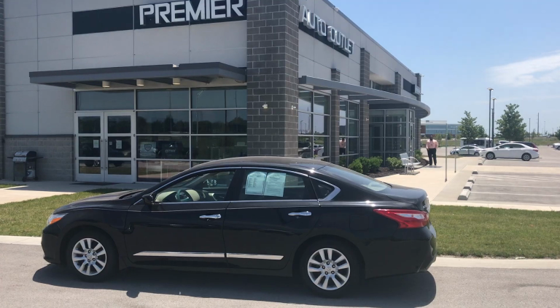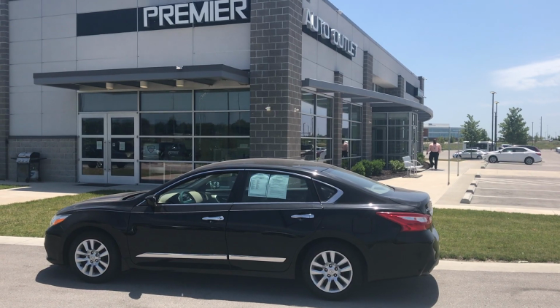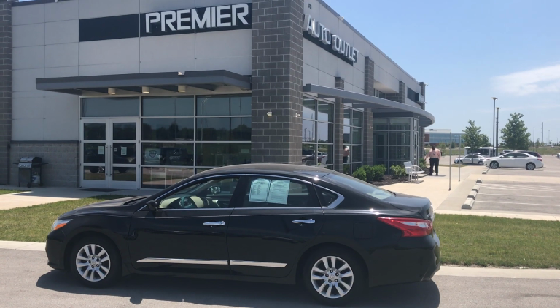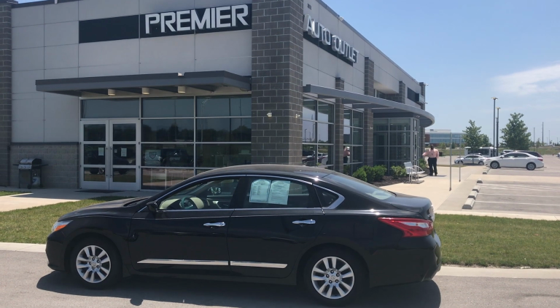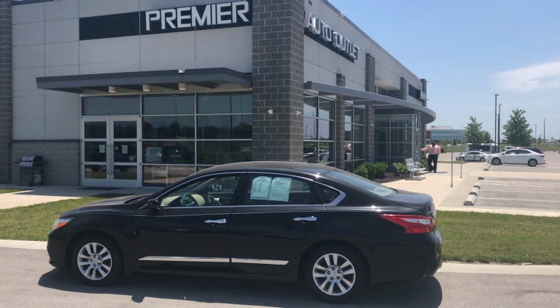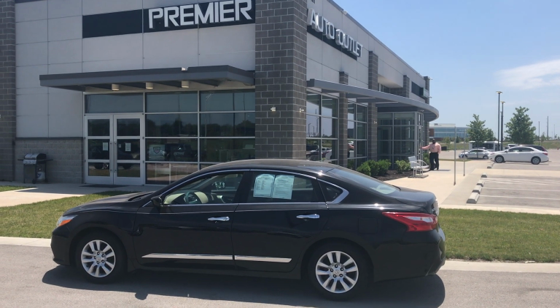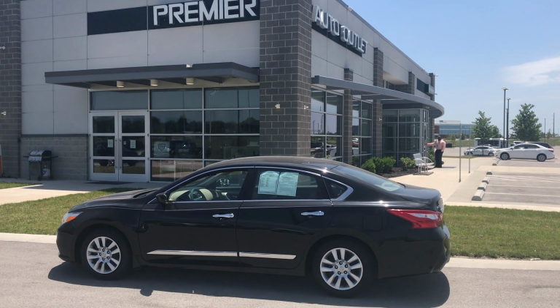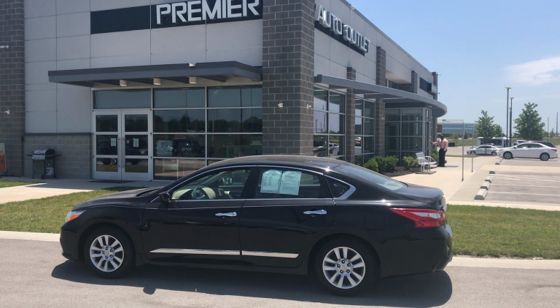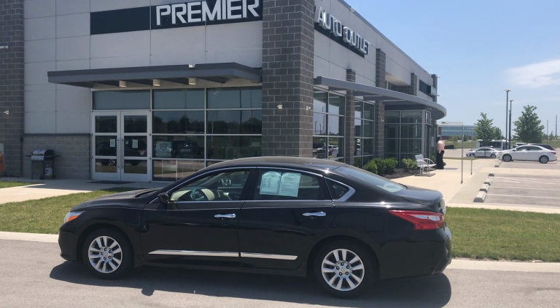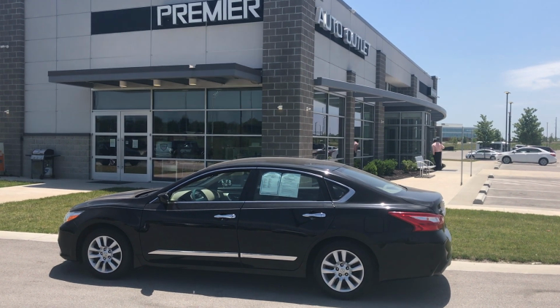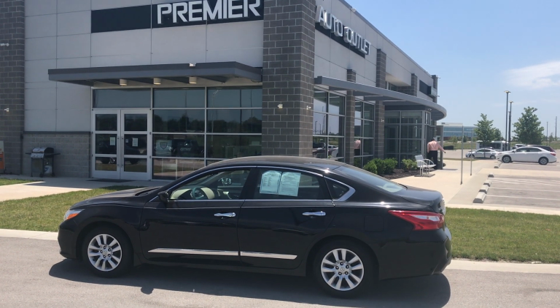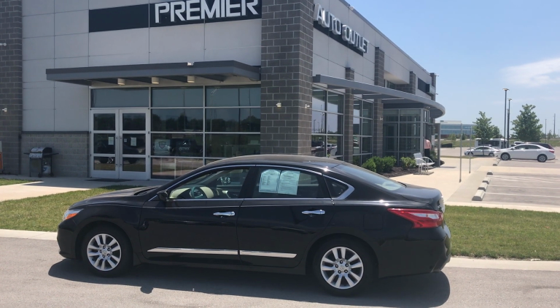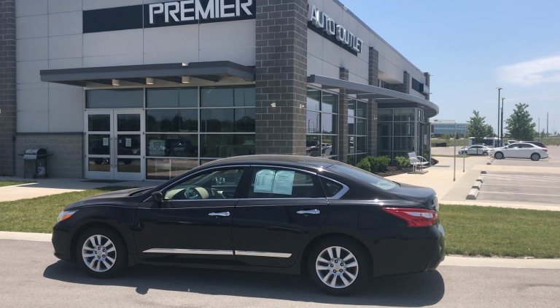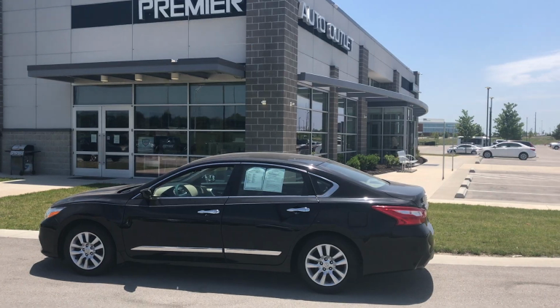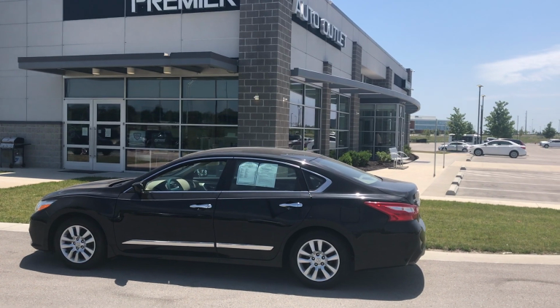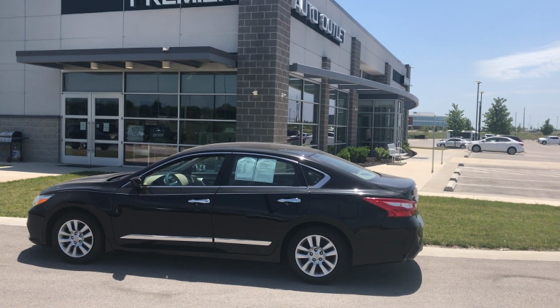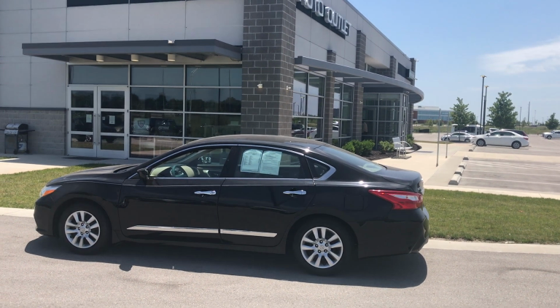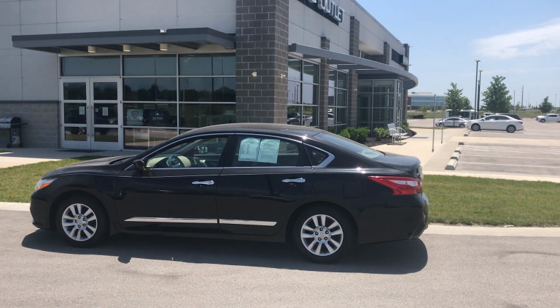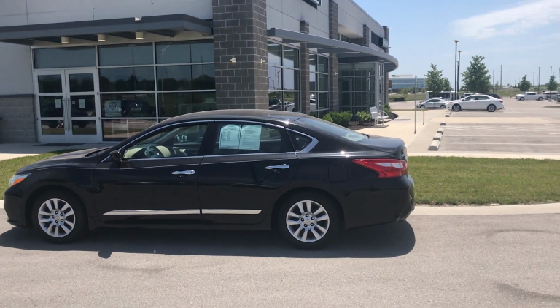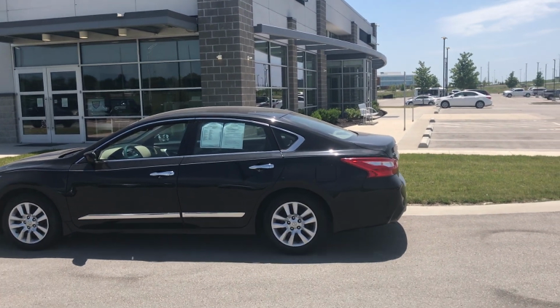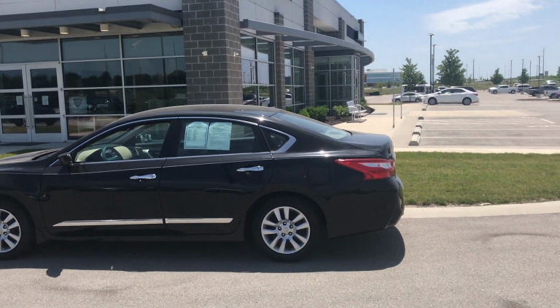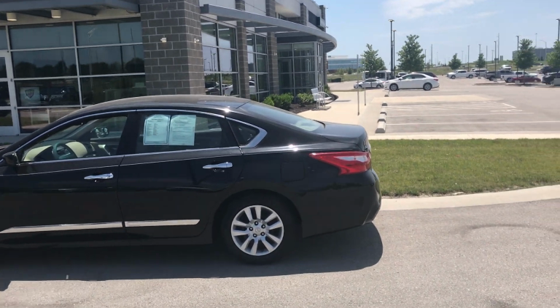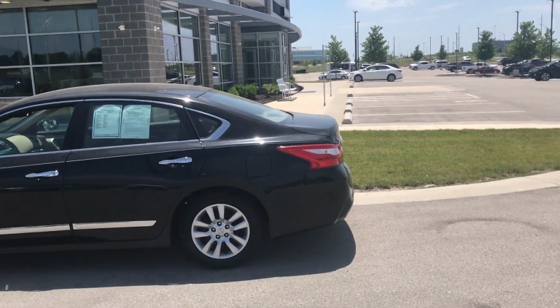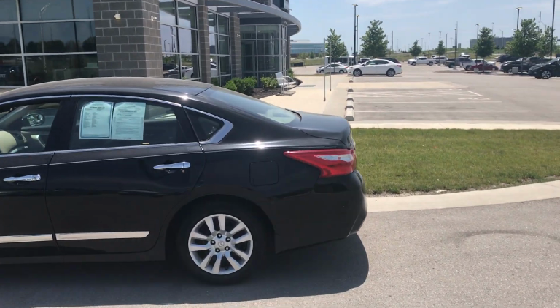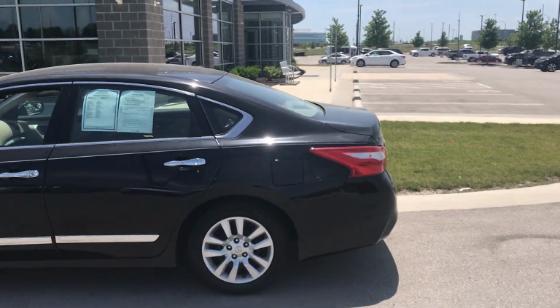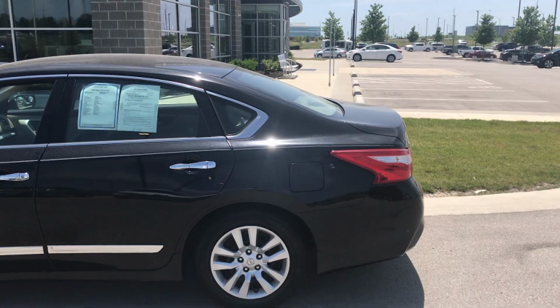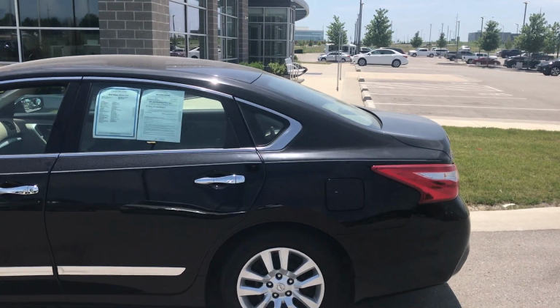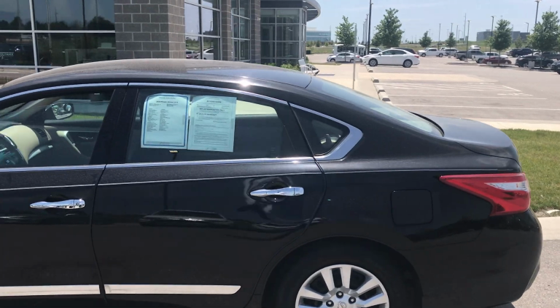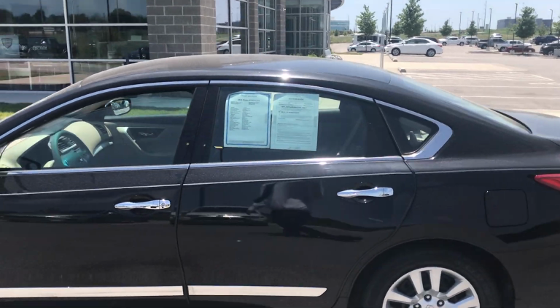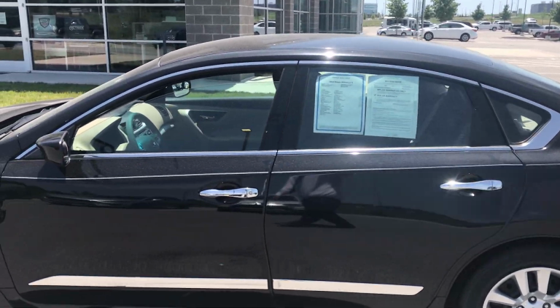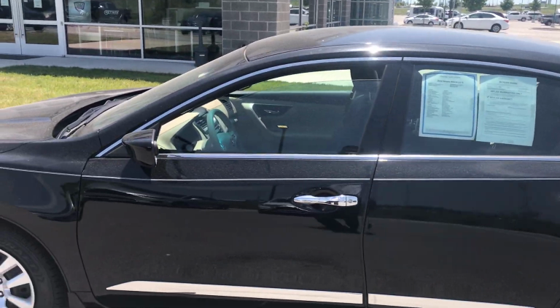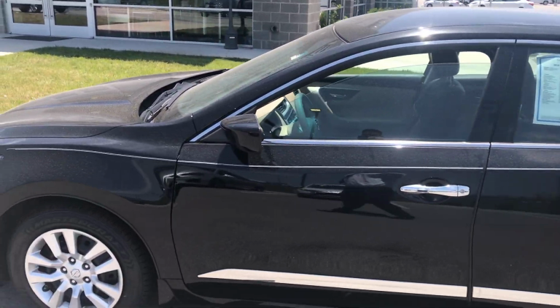Hassan, this is Scott with Premier Auto Outlet, and this is the 2016 Nissan Altima that you showed interest in. Looking over the vehicle, you can see it is in great condition.